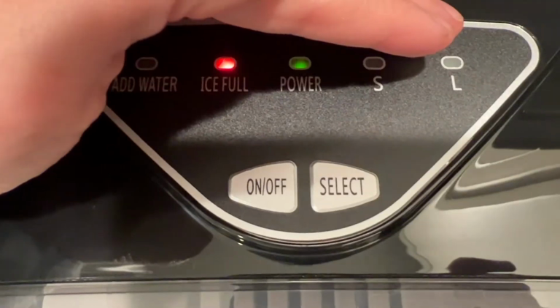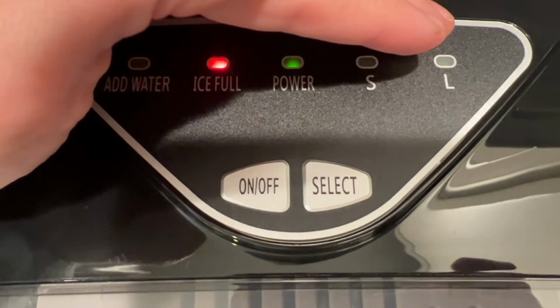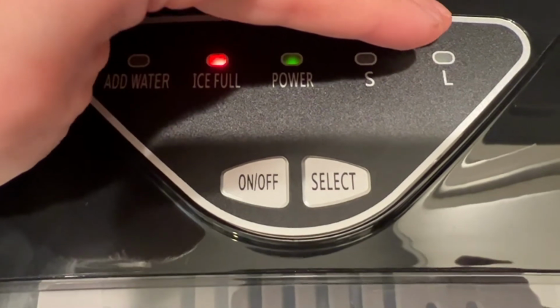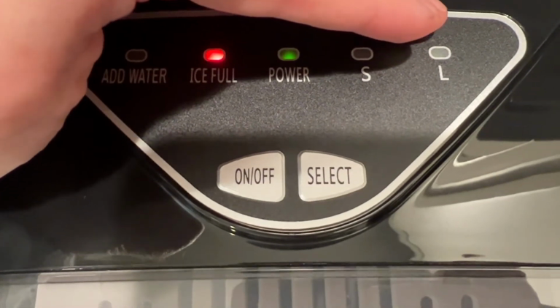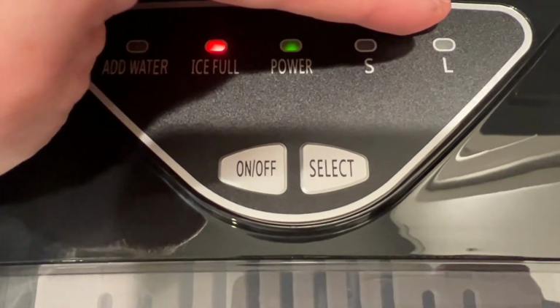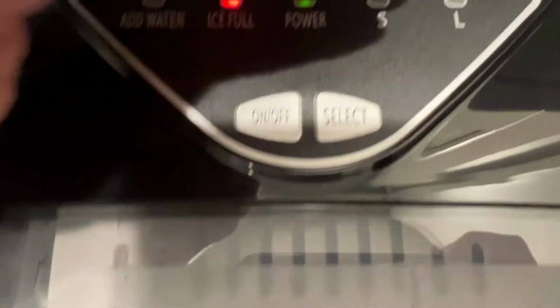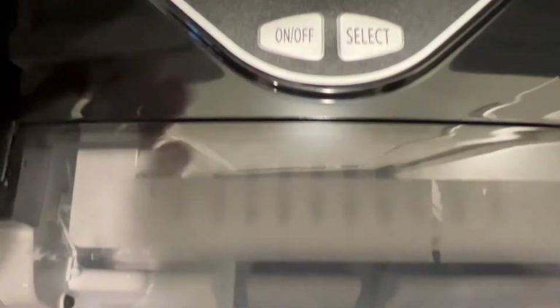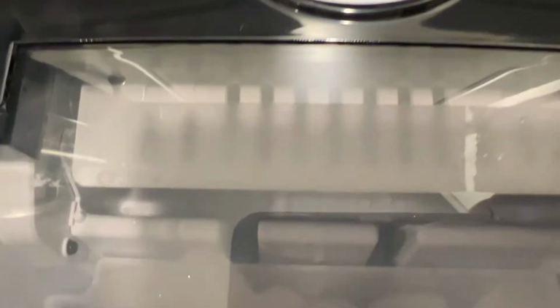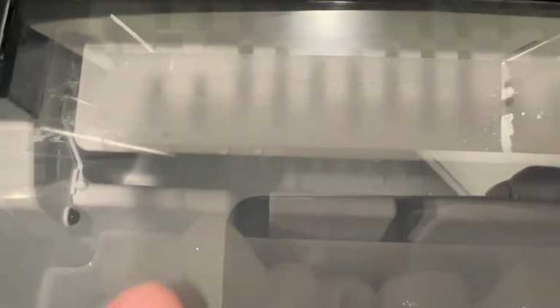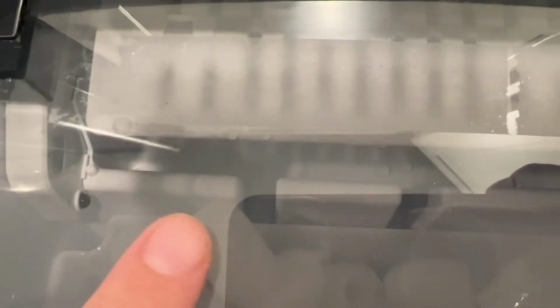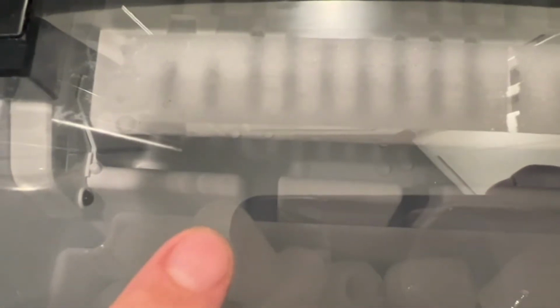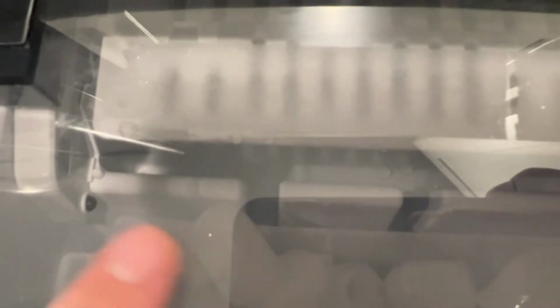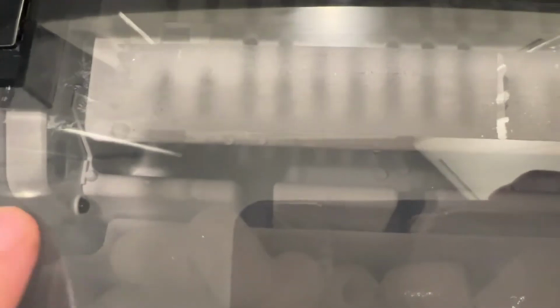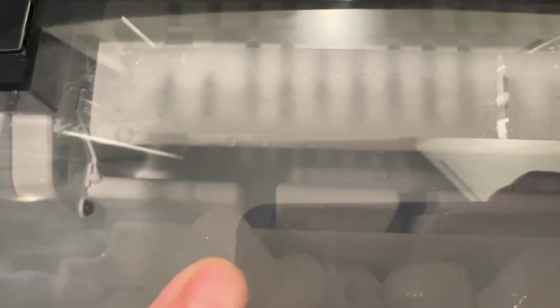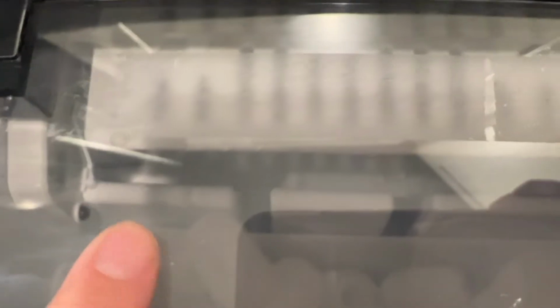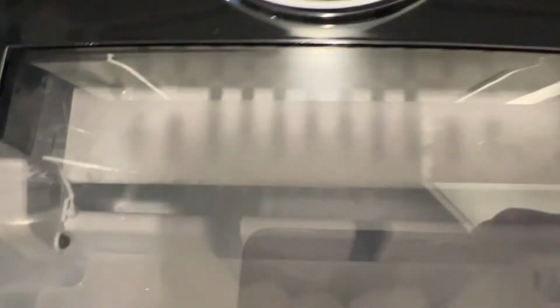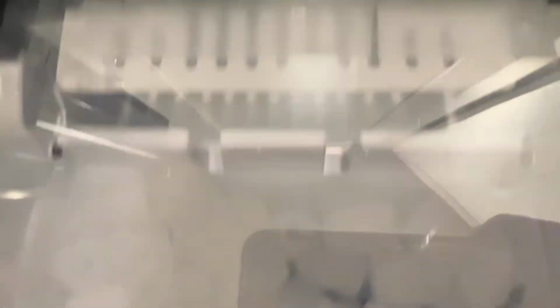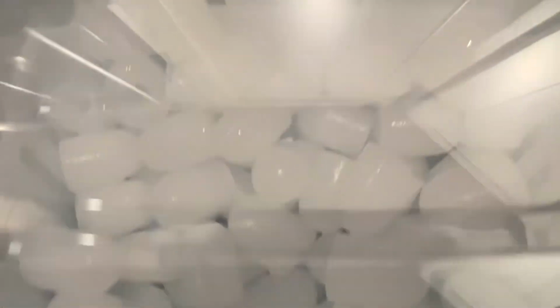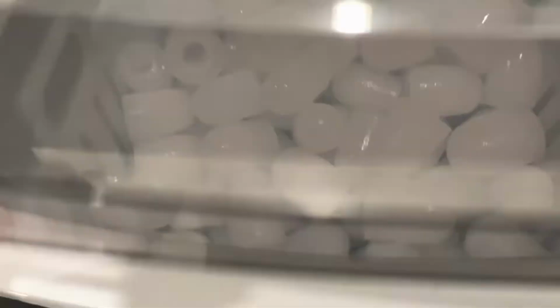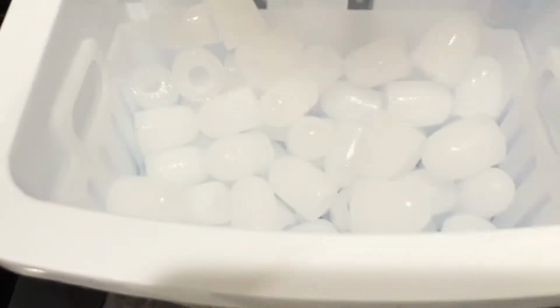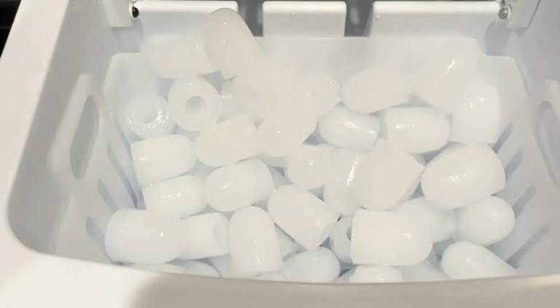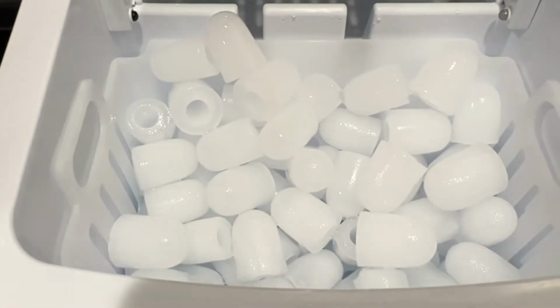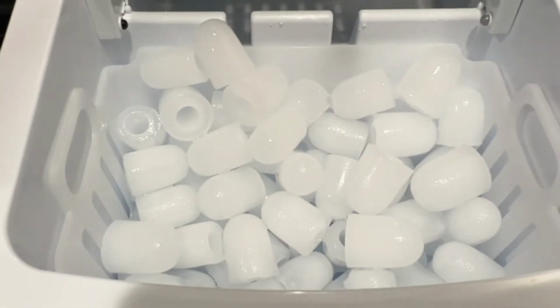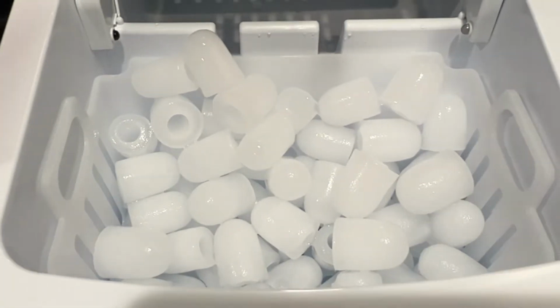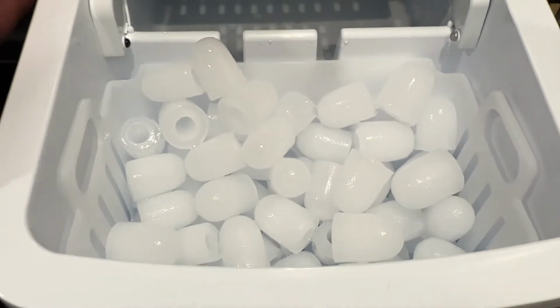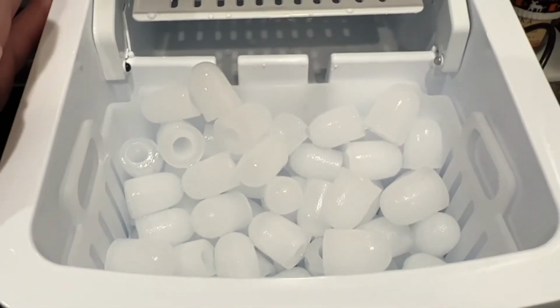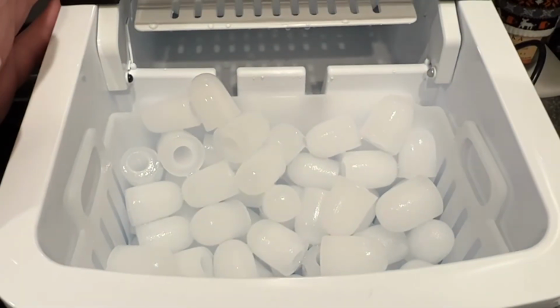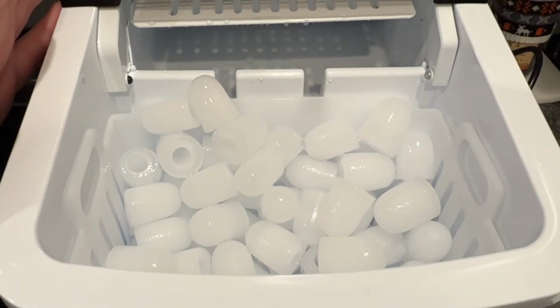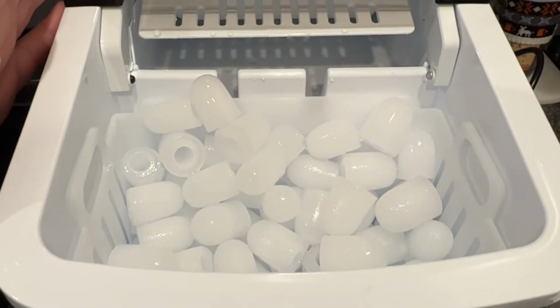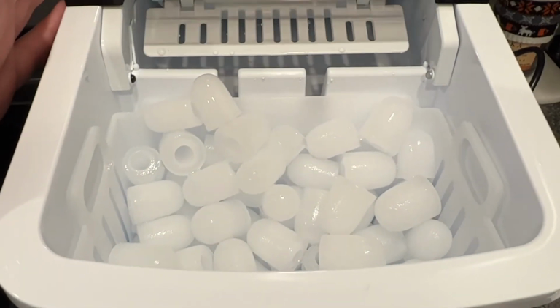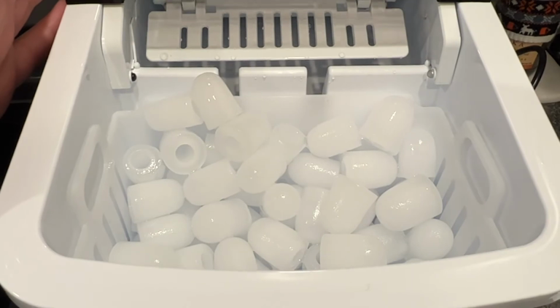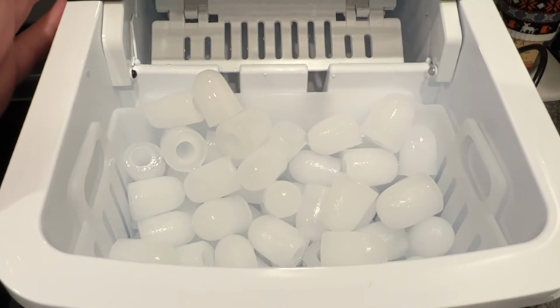Alright, you can see our ice full button has clicked on. I believe it's this sensor right here that has tripped to tell us it's full, and that's fine. We've got a ton of ice here, so now it's time to make ourselves a nice drink with it.